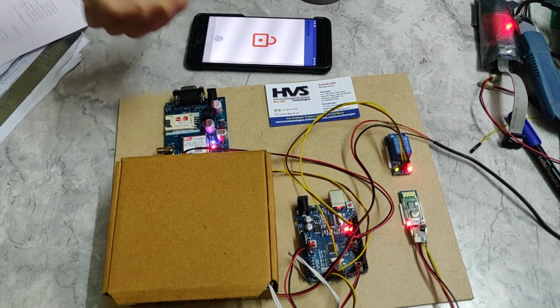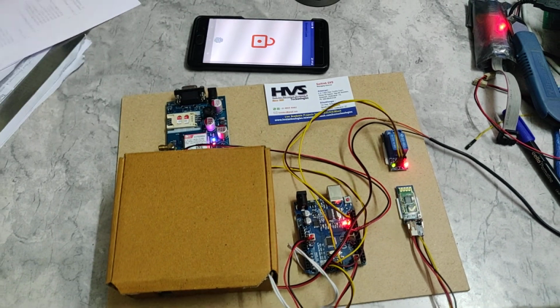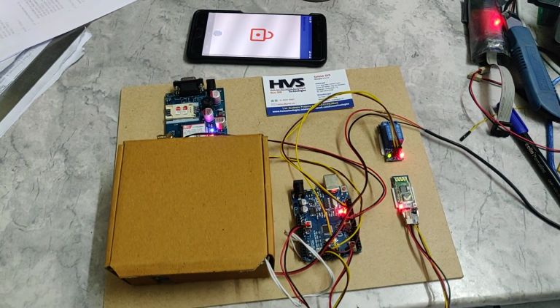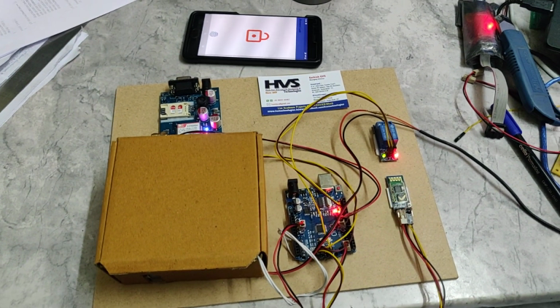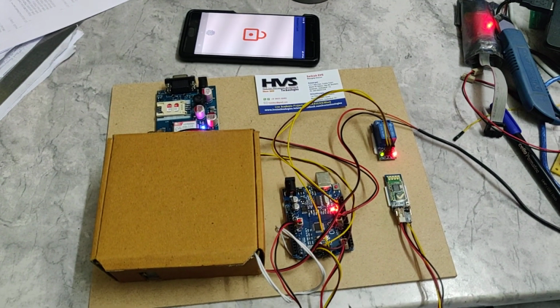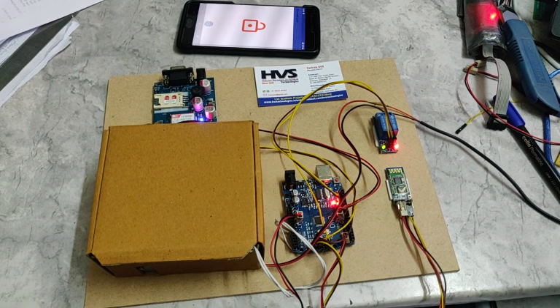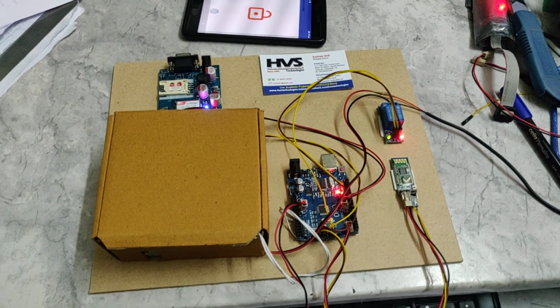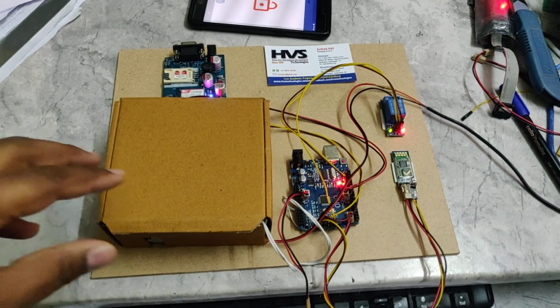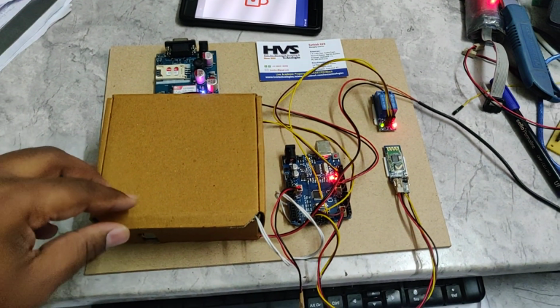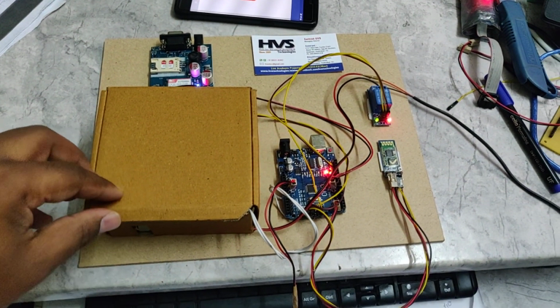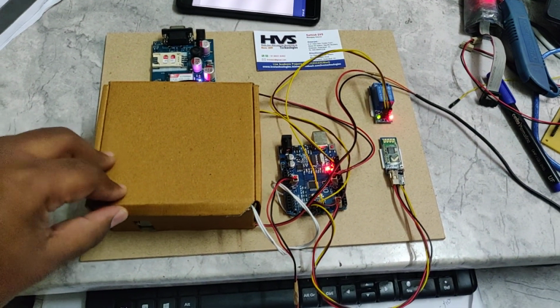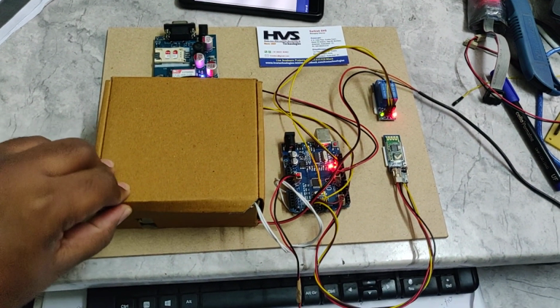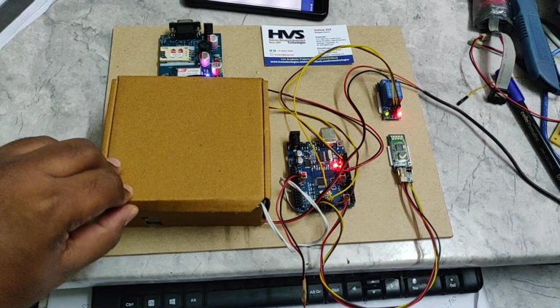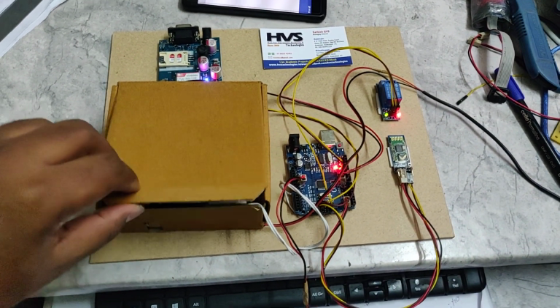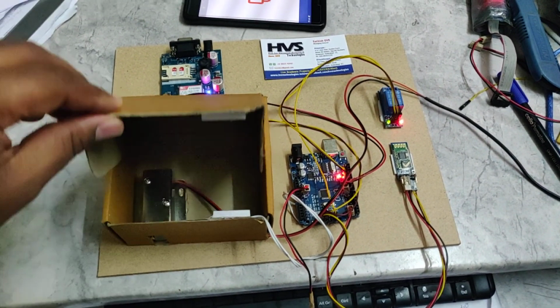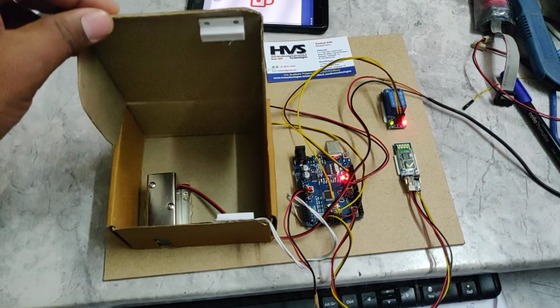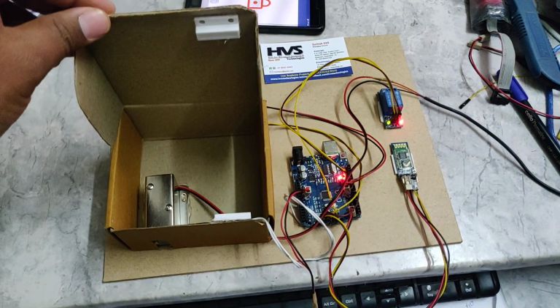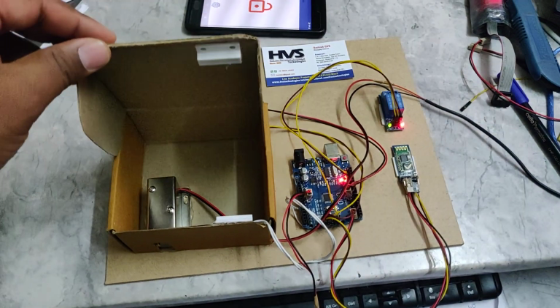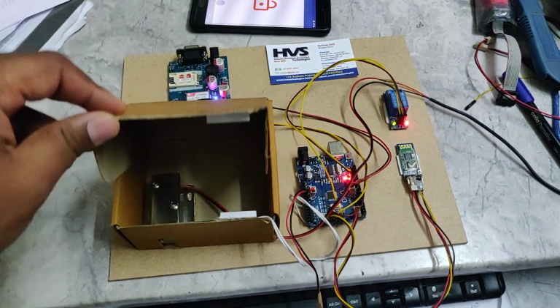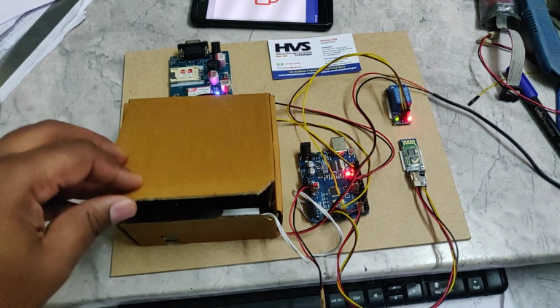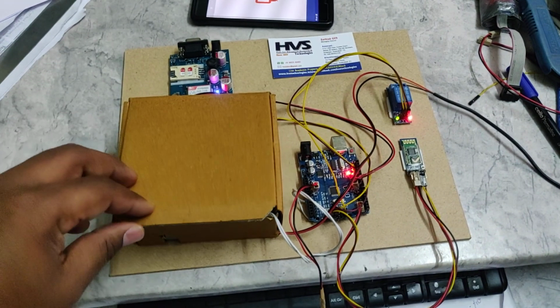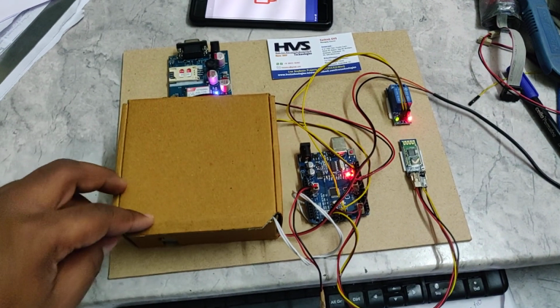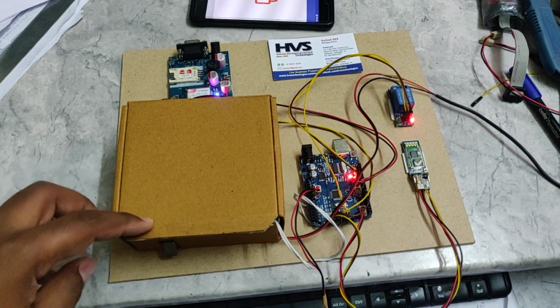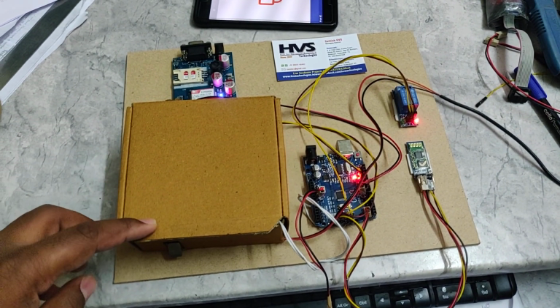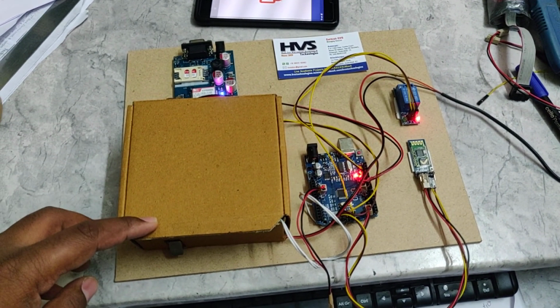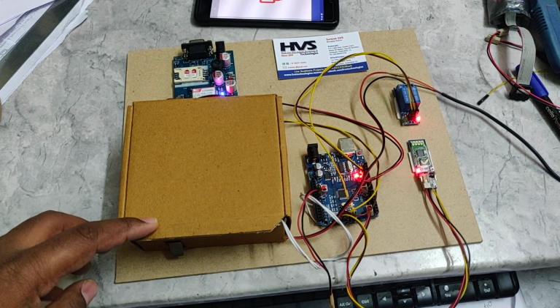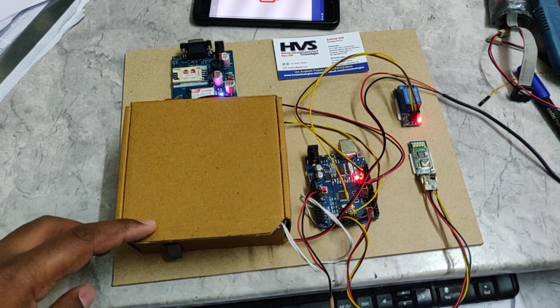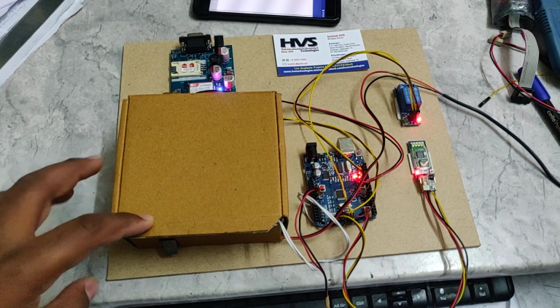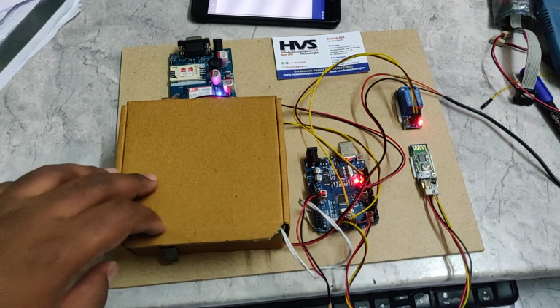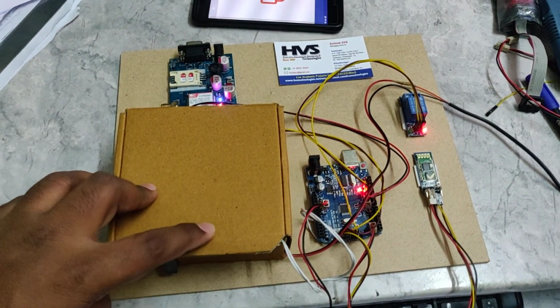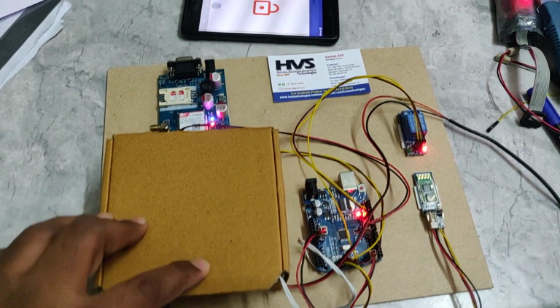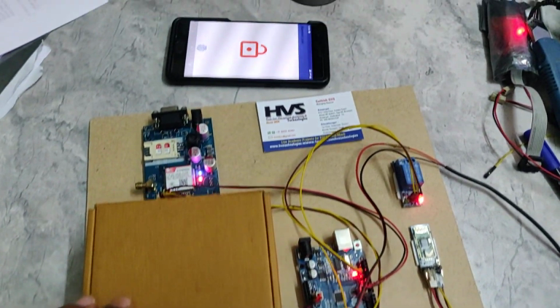So it unlocked. You can see this — when you open the door with the authorized fingerprint, it will not send an SMS alert.